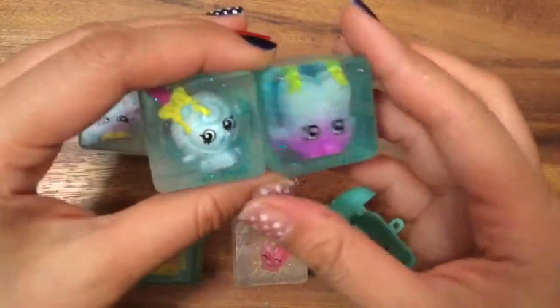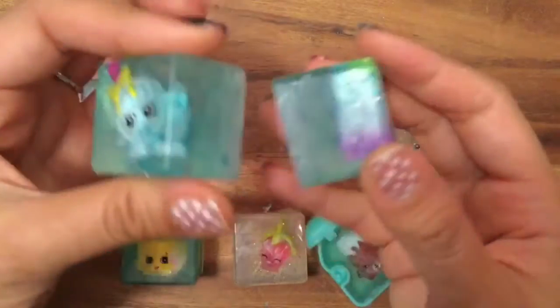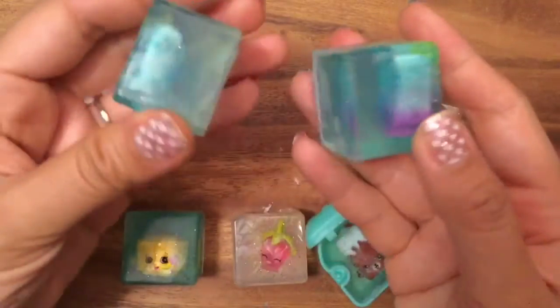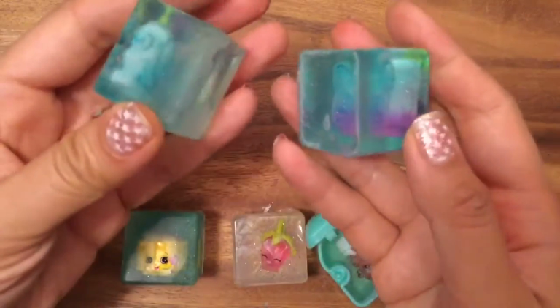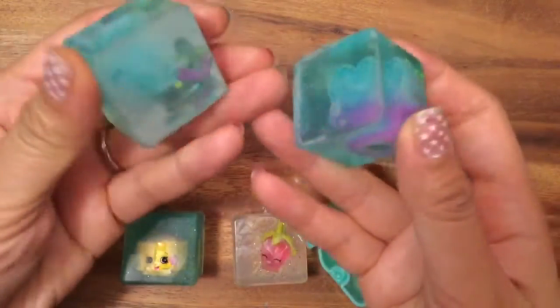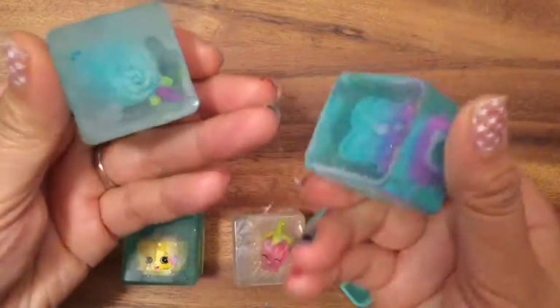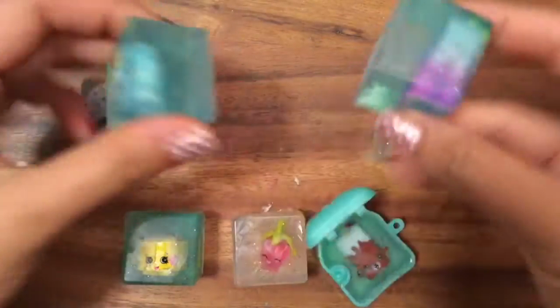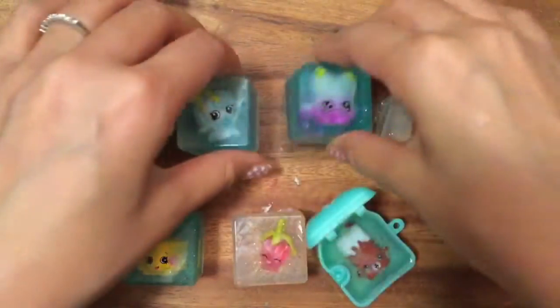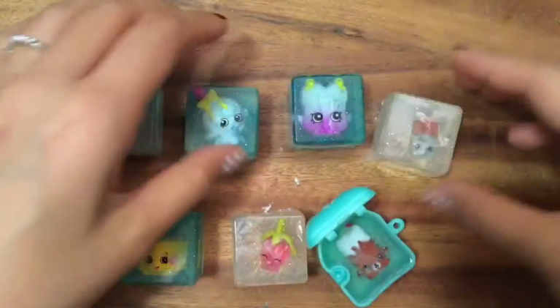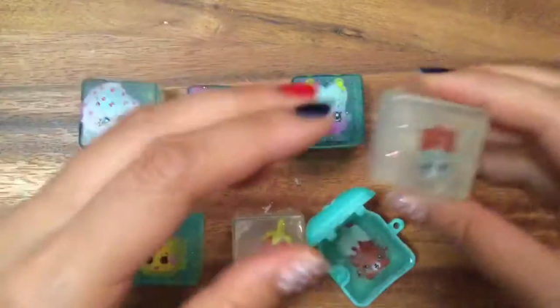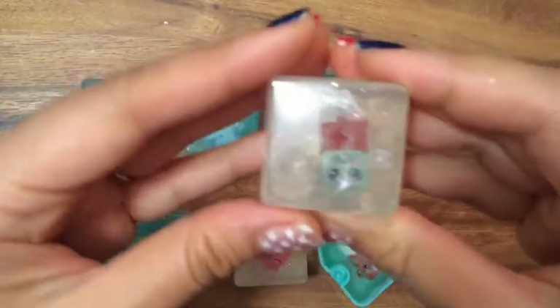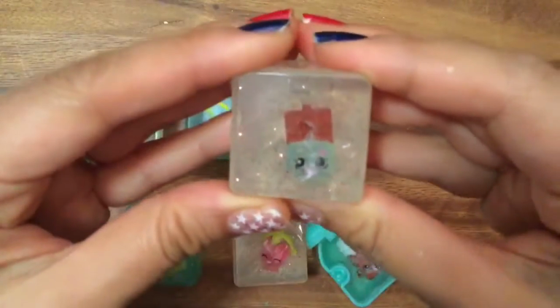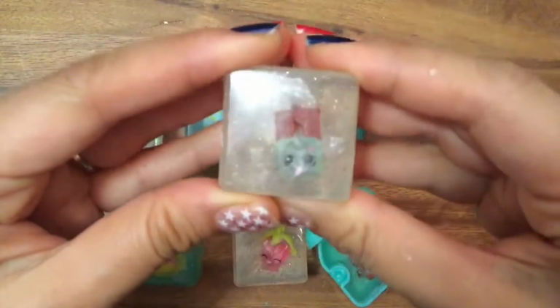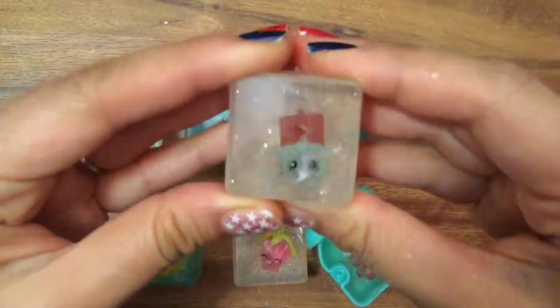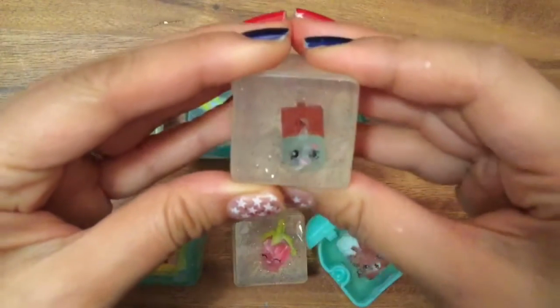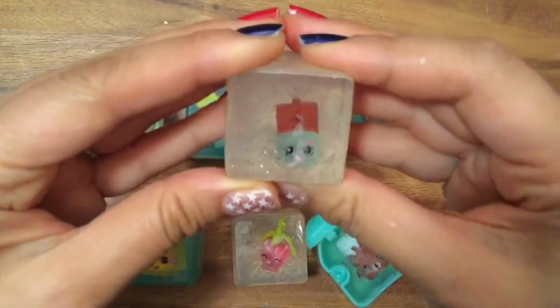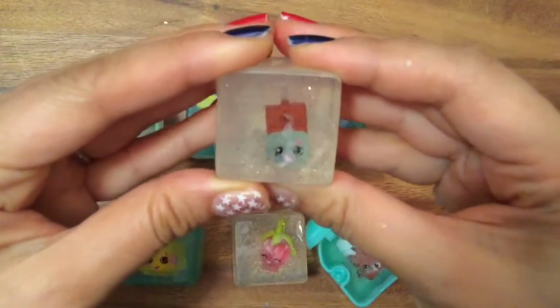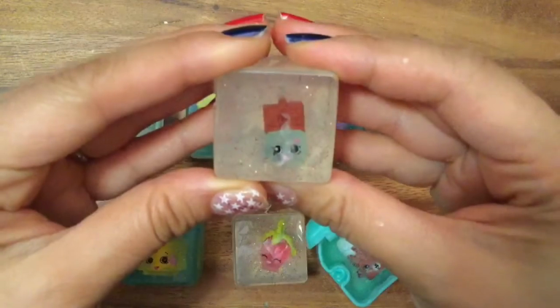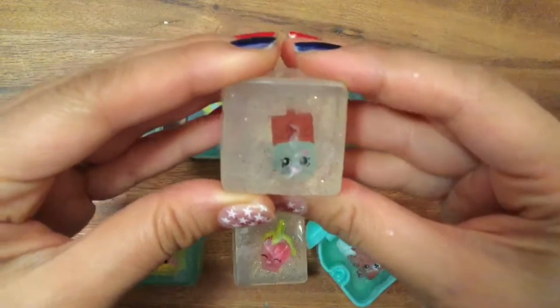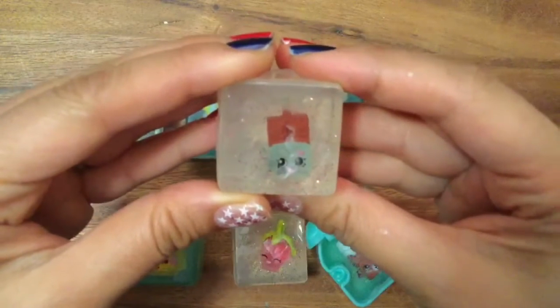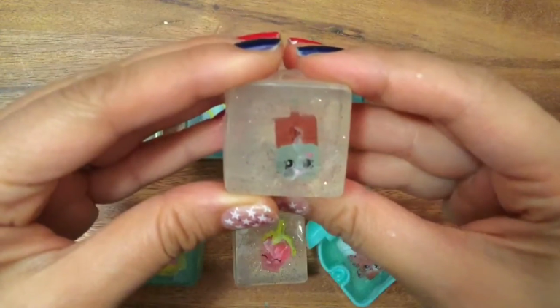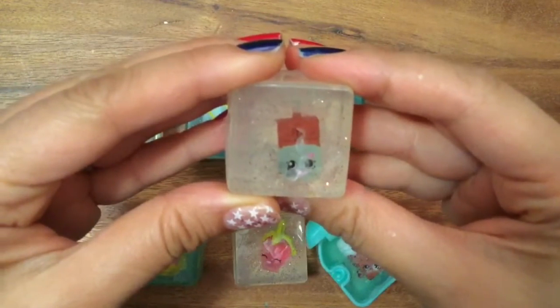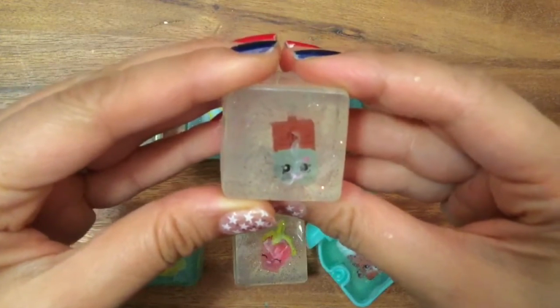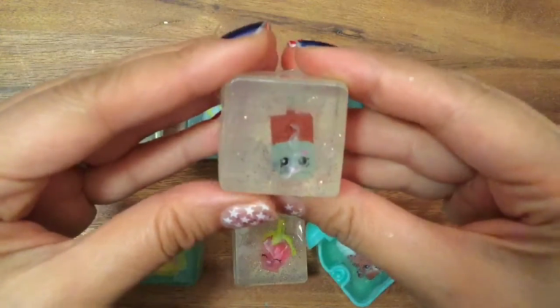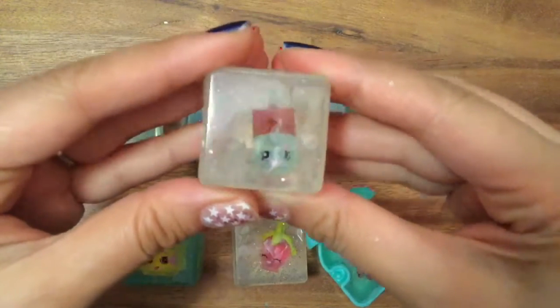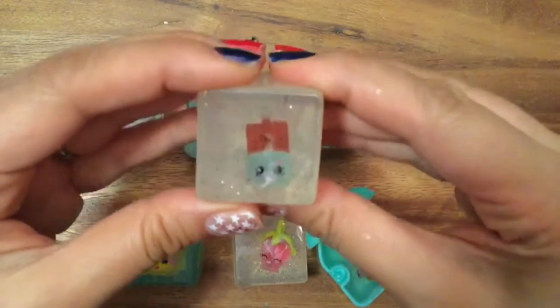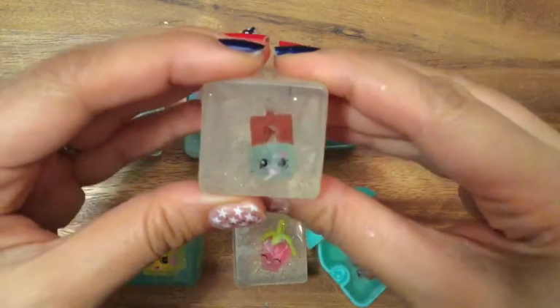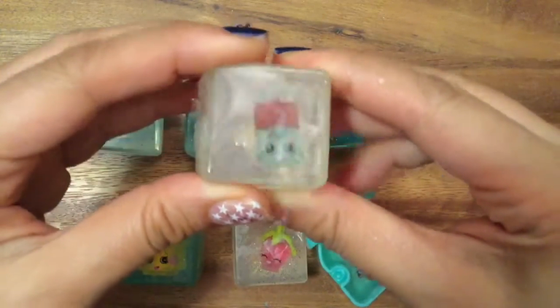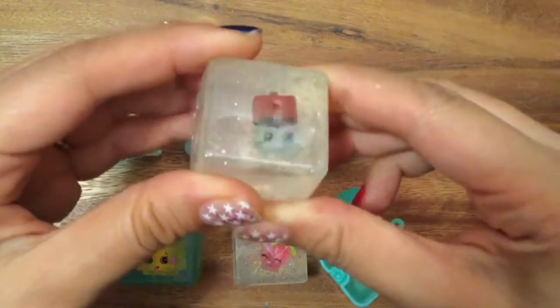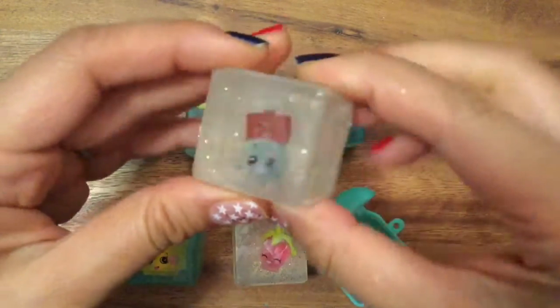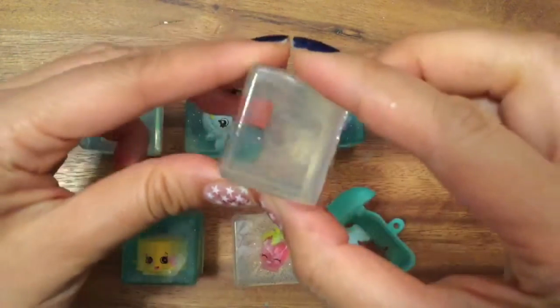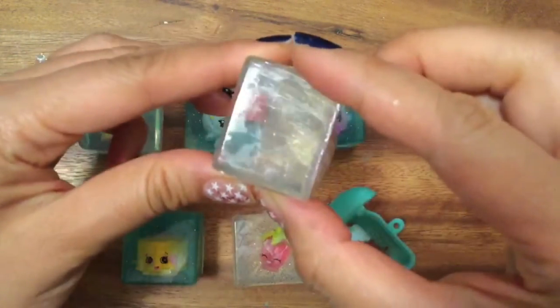If you know their names, put it right in the comments below. And then we have a Charm Soap there, so that's Cheeky Chocolate — I think that's Cheeky Chocolate. And that's from the Season 5 Charms.